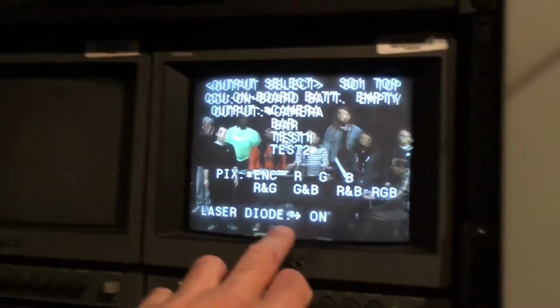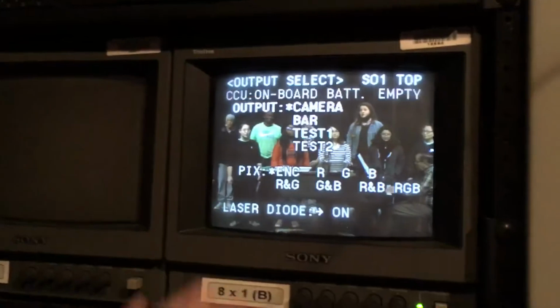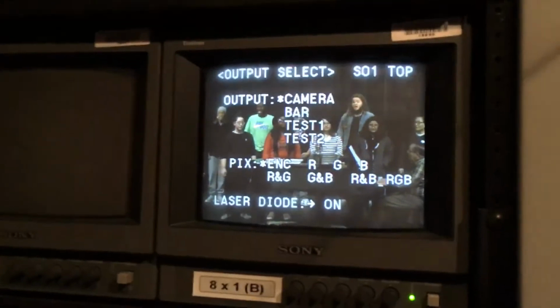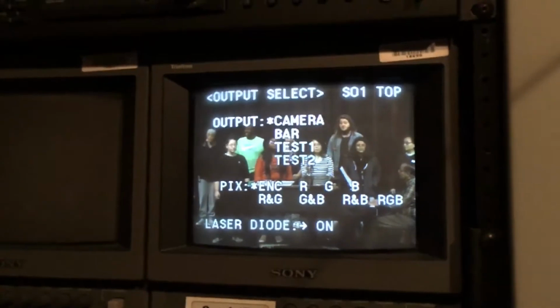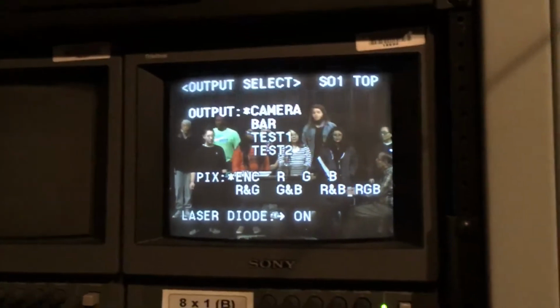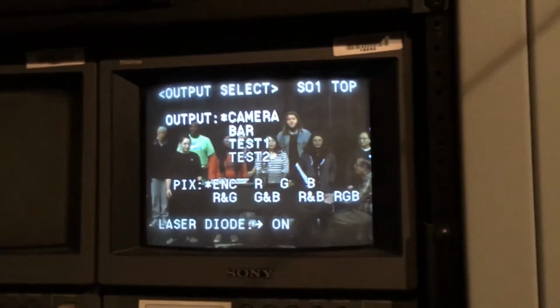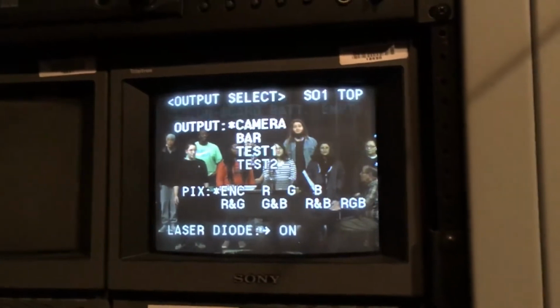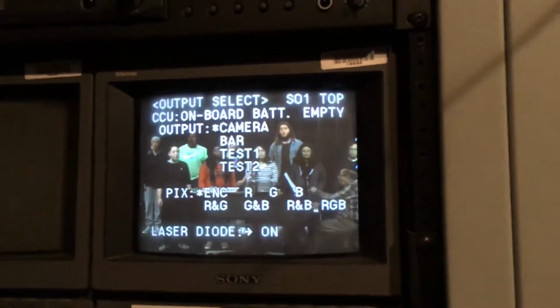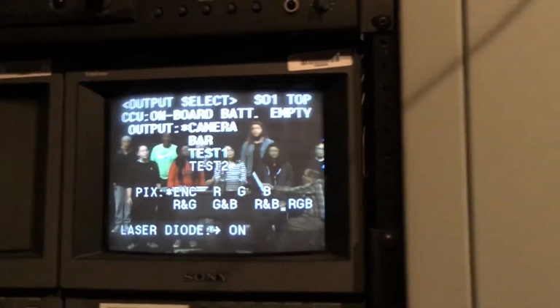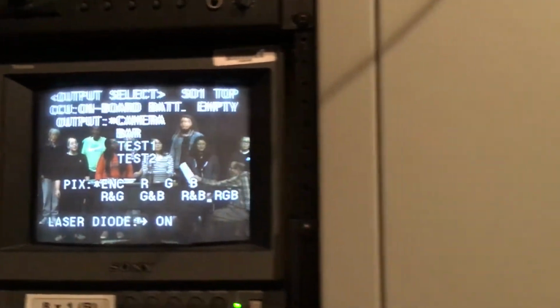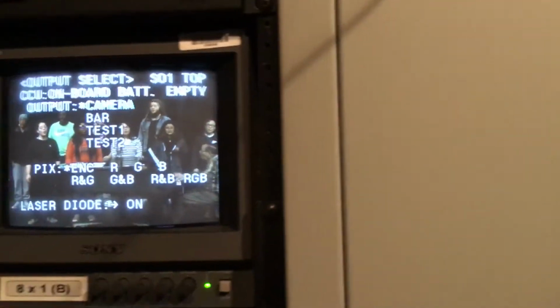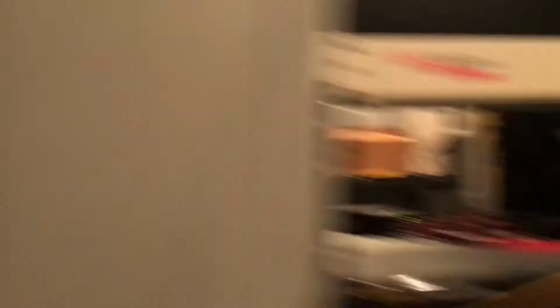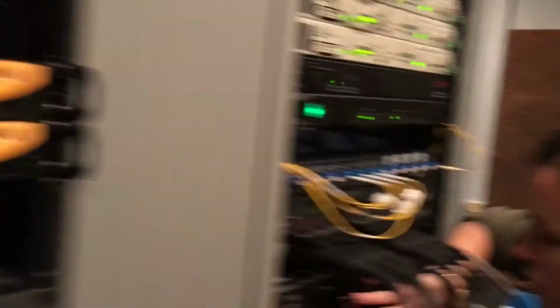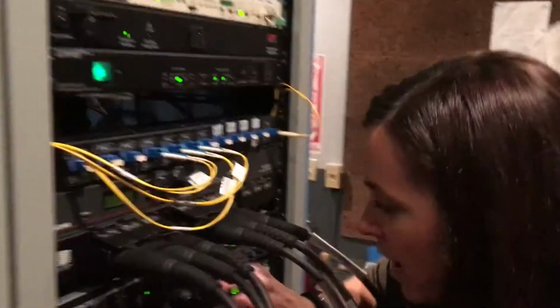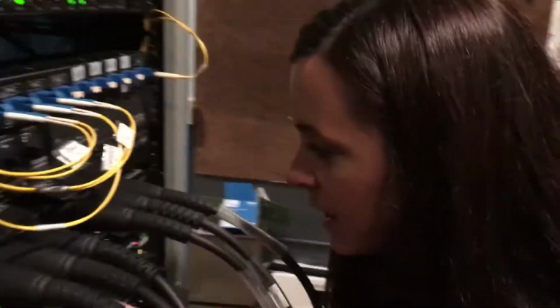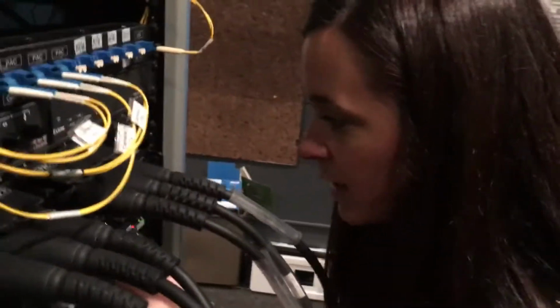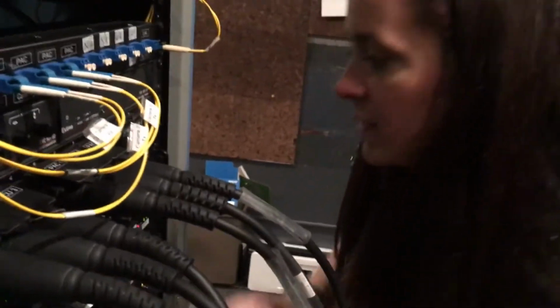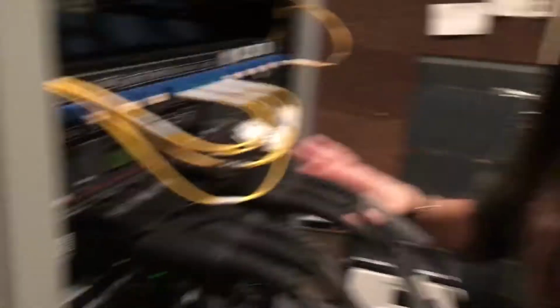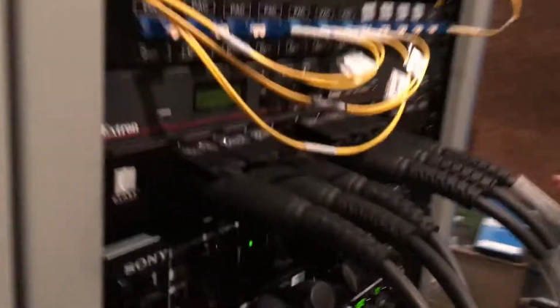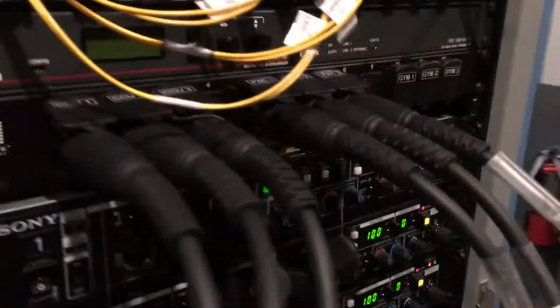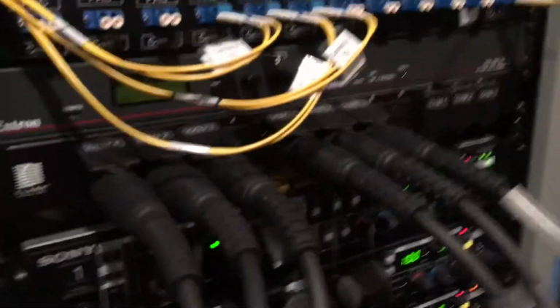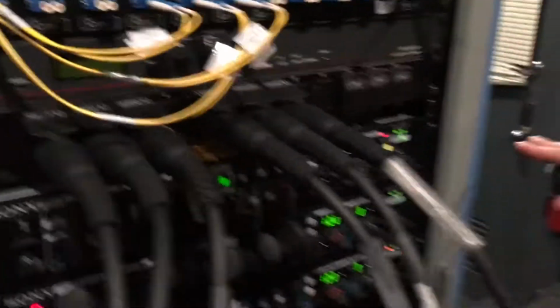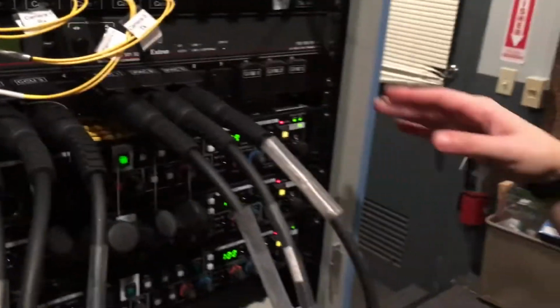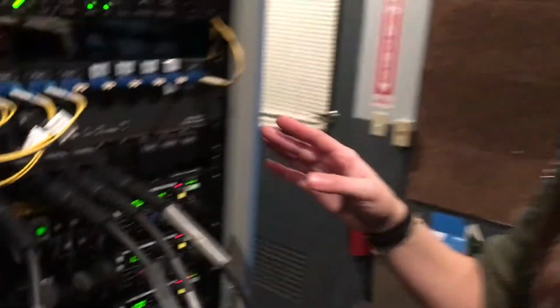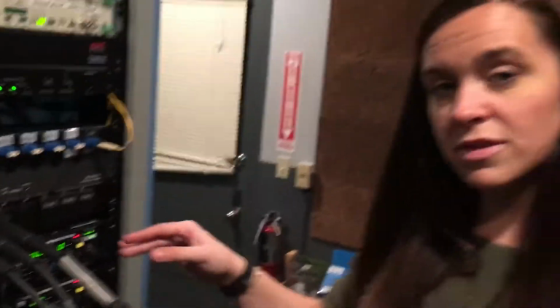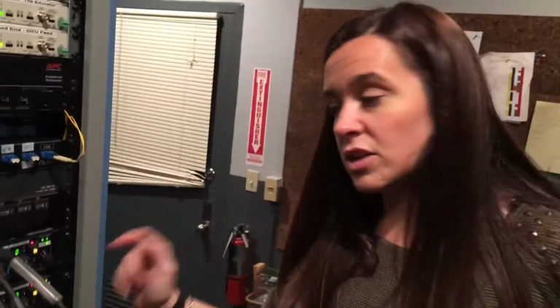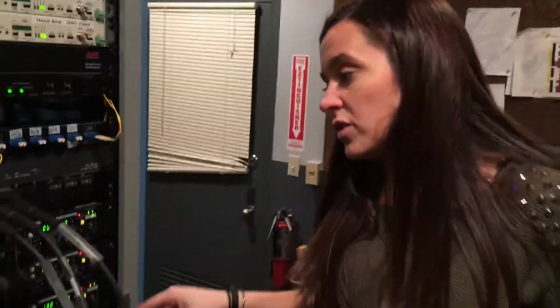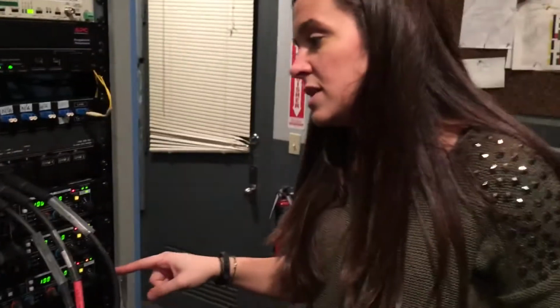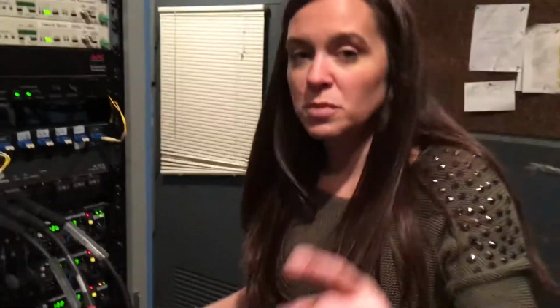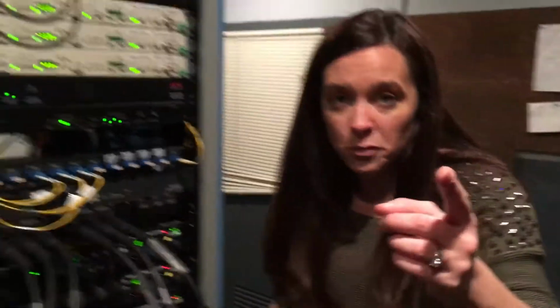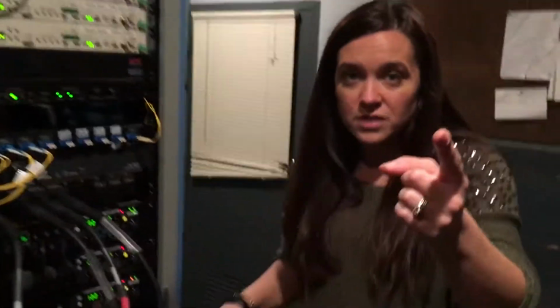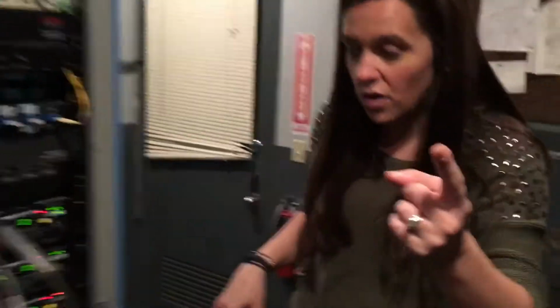You're going to want to turn that on if it's off. Everything should connect properly then. You'll do this same thing on your other two CCUs, but there's another important thing to know.